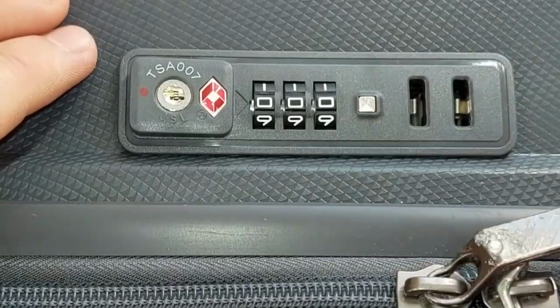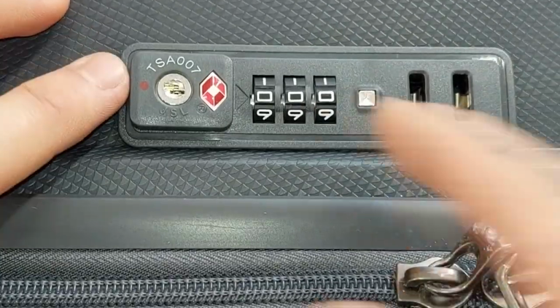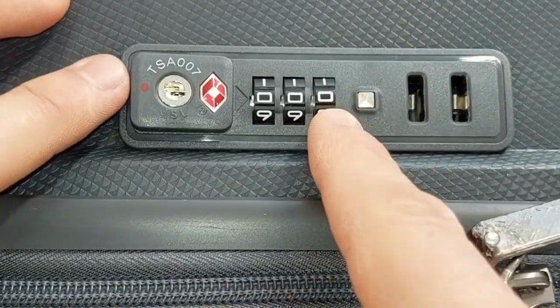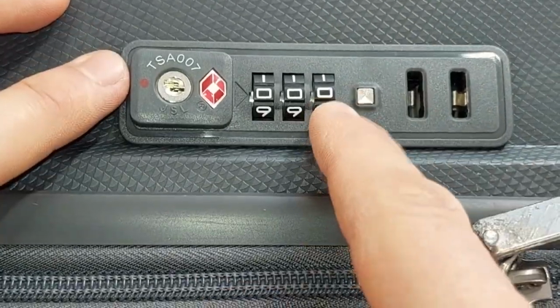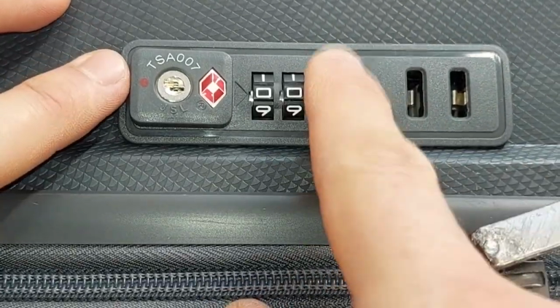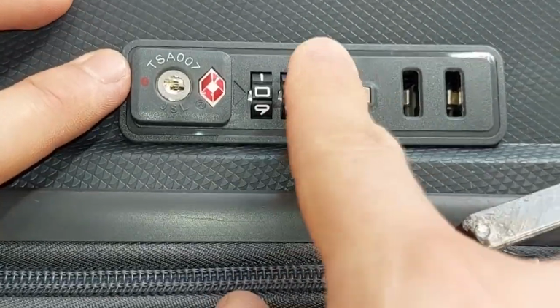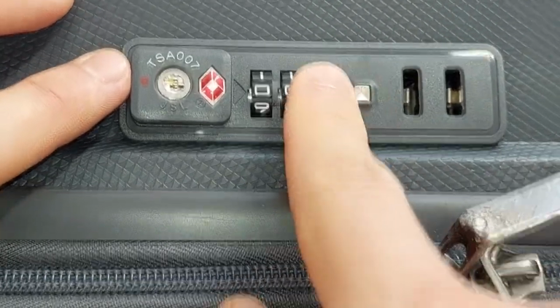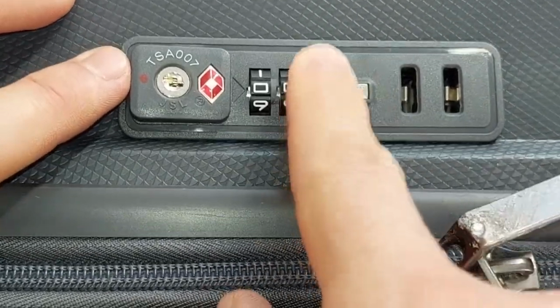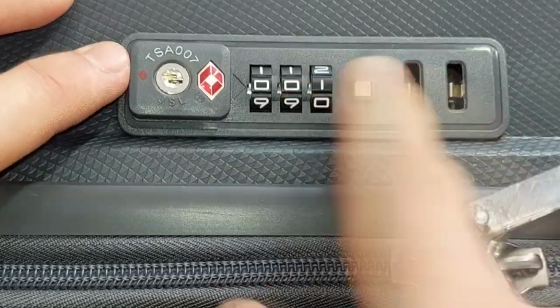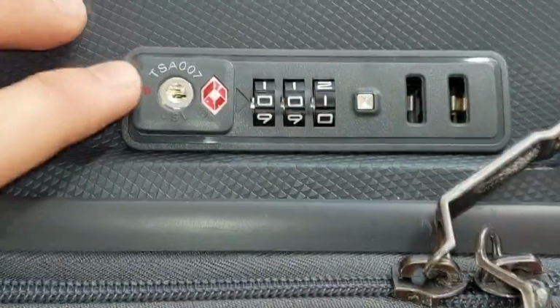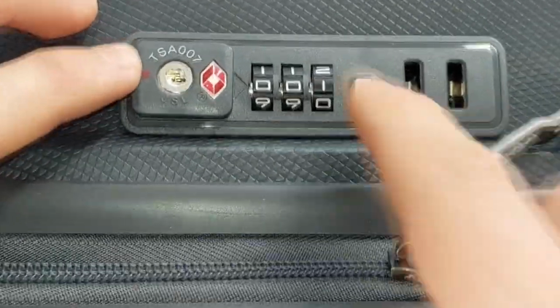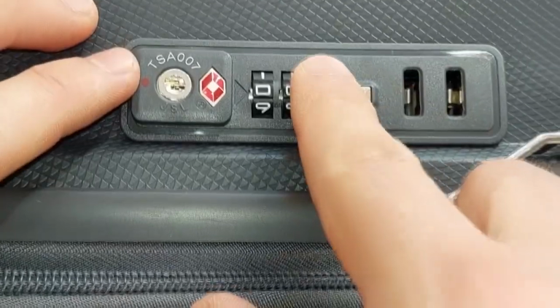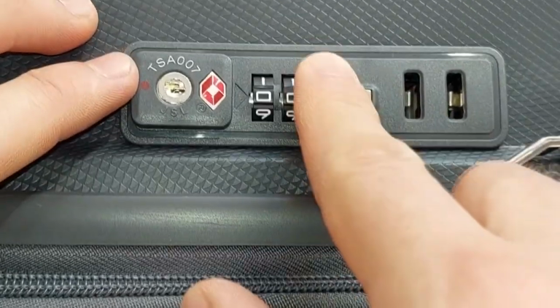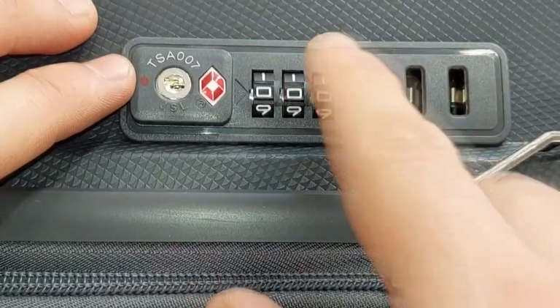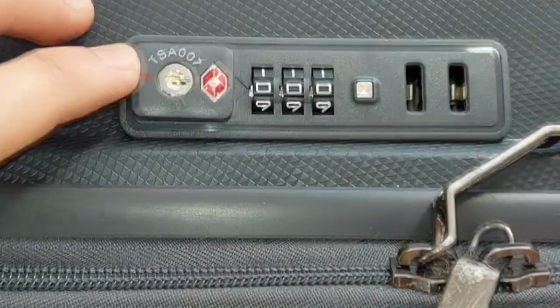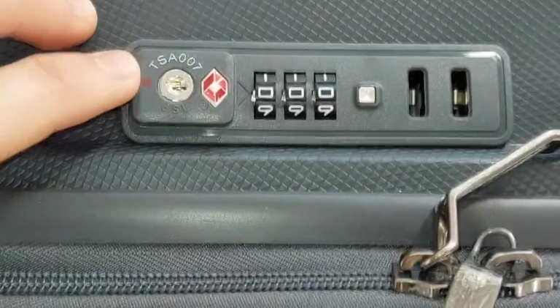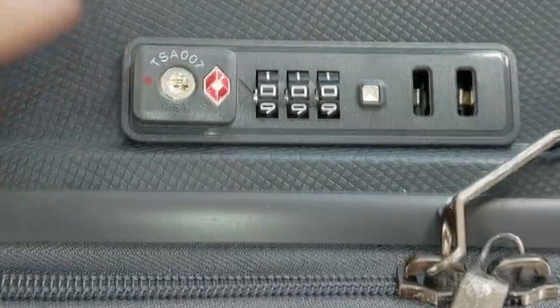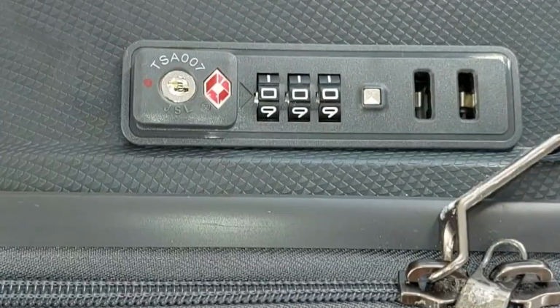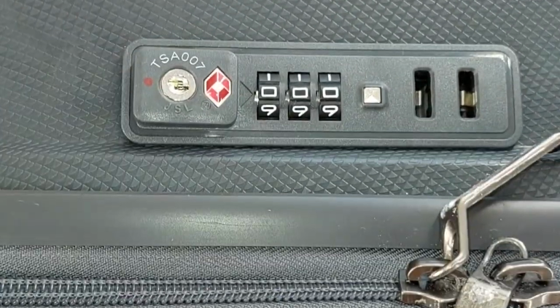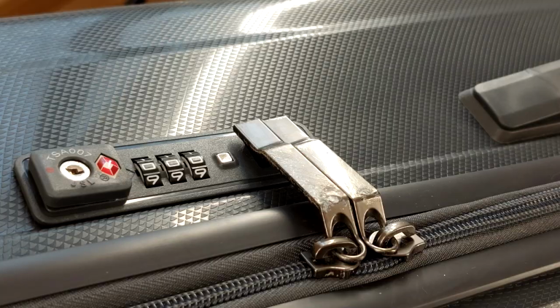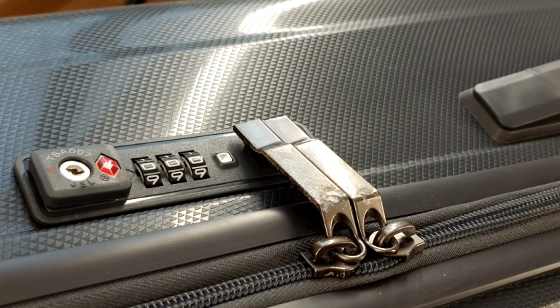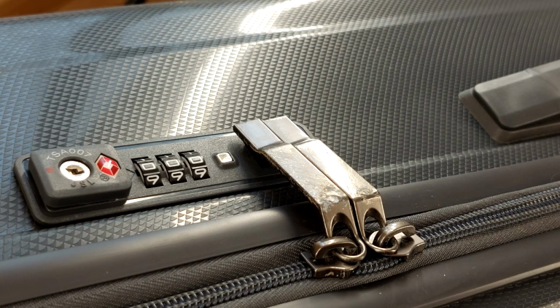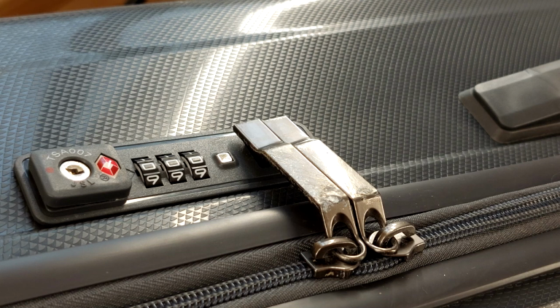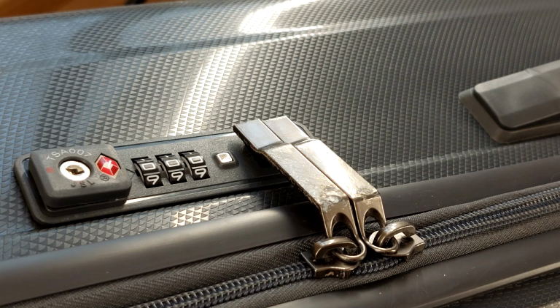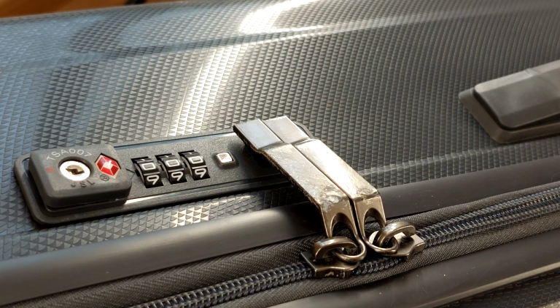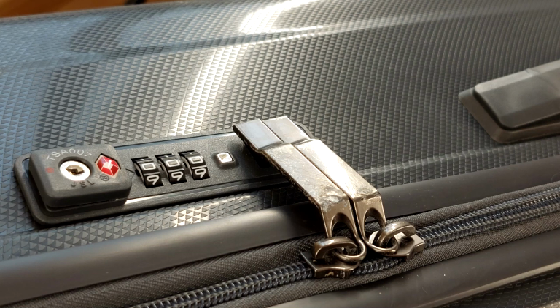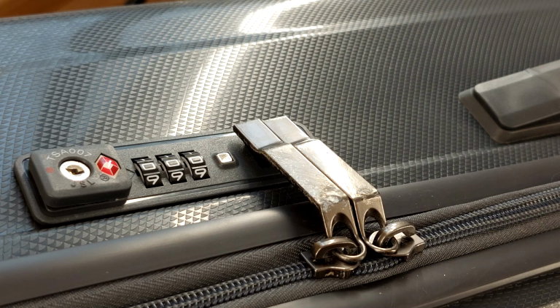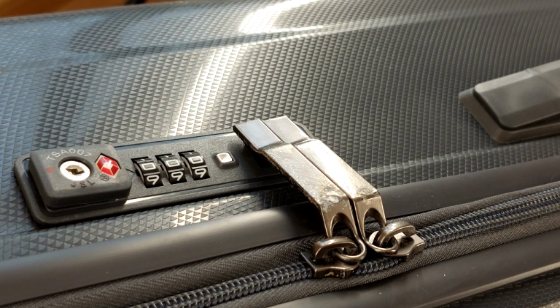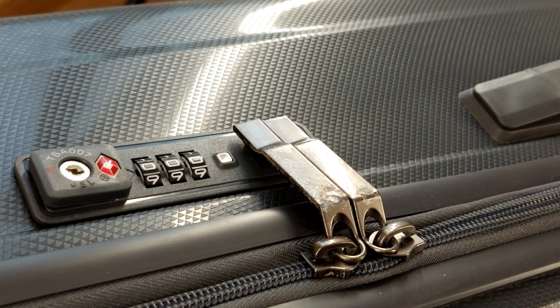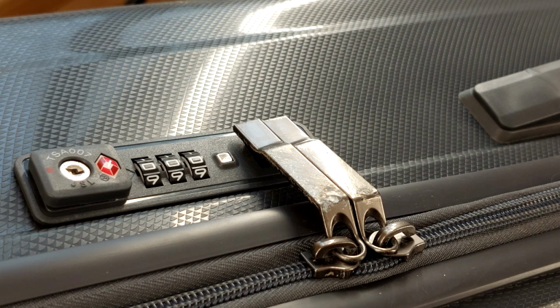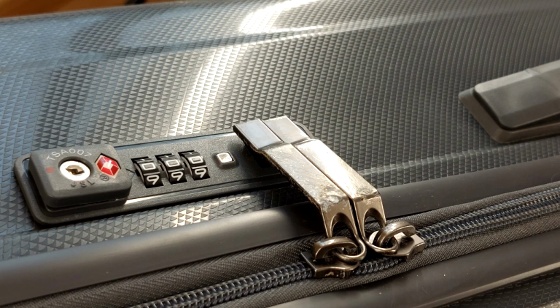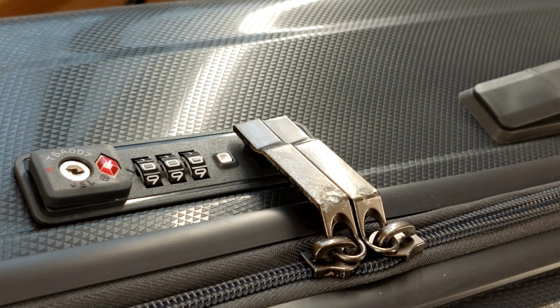Now you can set a code that is easier to remember to avoid hacking in the future. I hope this video was helpful and will save someone from buying a new luggage suitcase. Don't forget to like and subscribe to support my suitcase coding abilities. Ciao and safe travels!